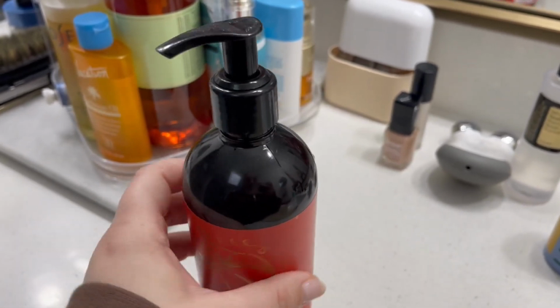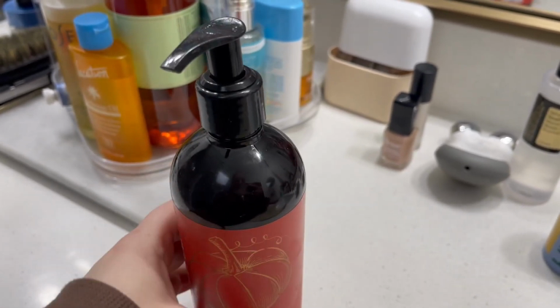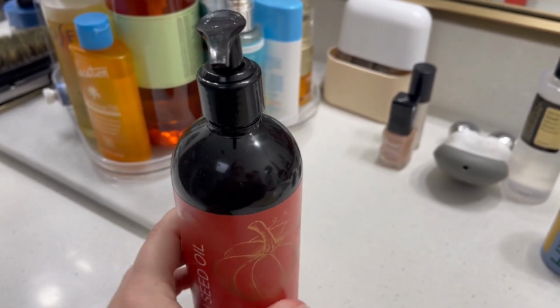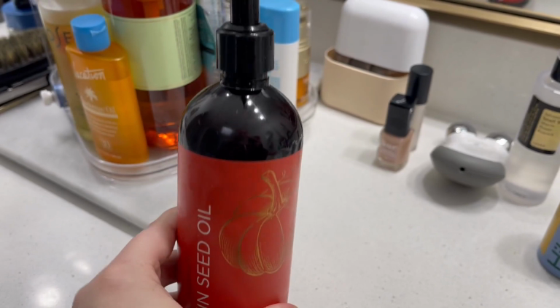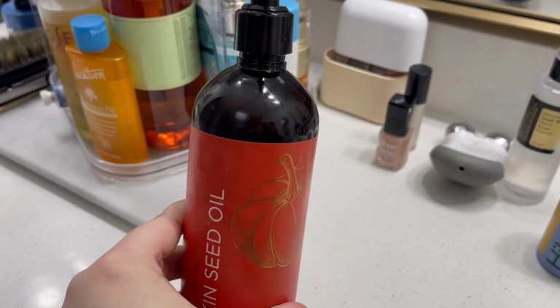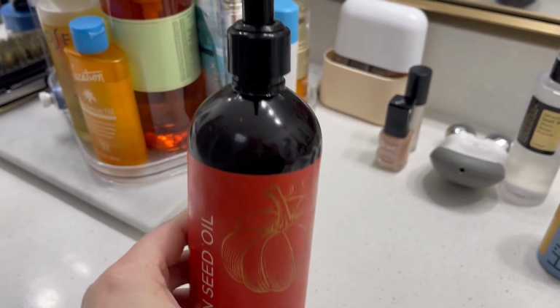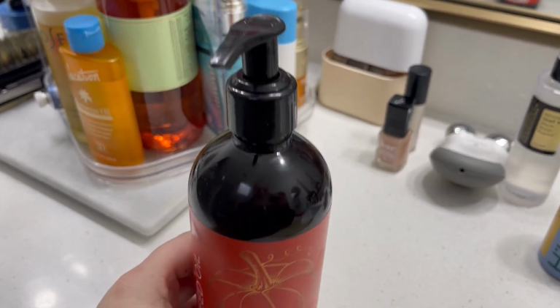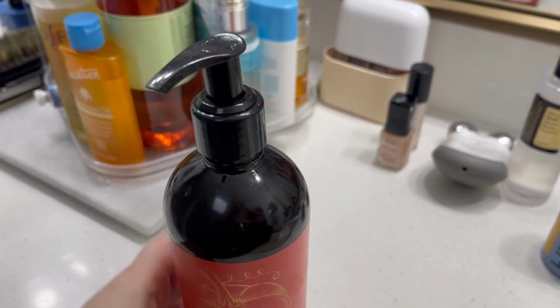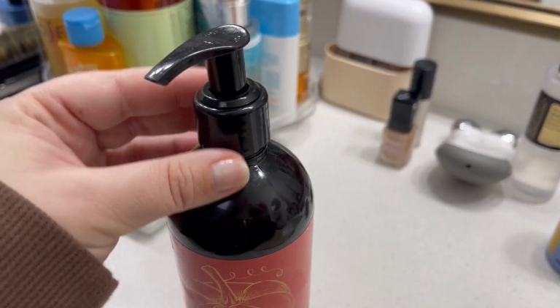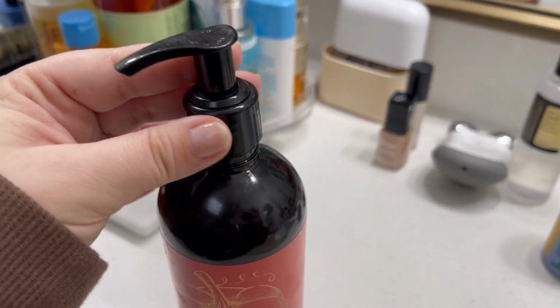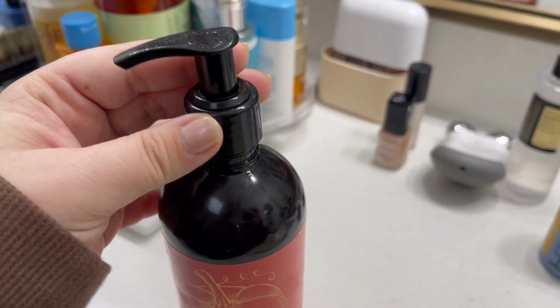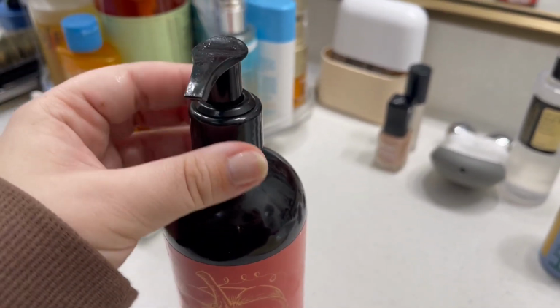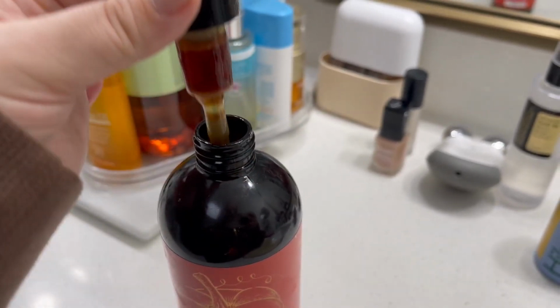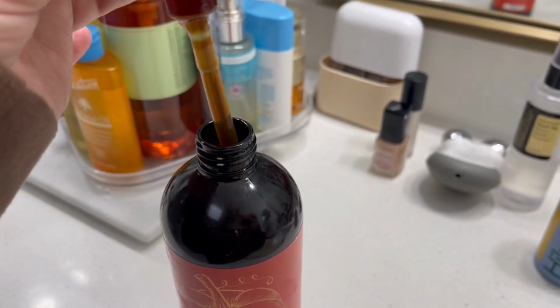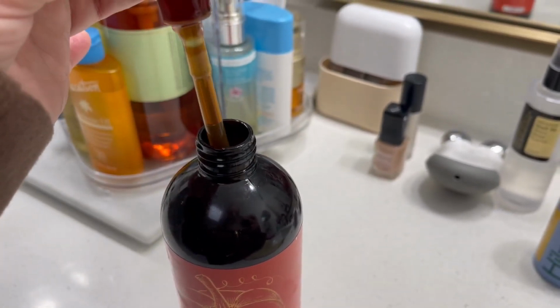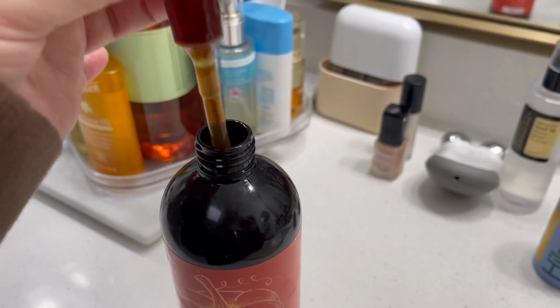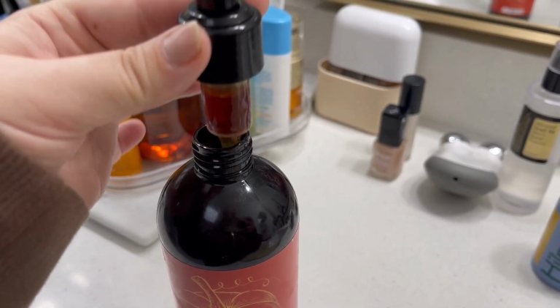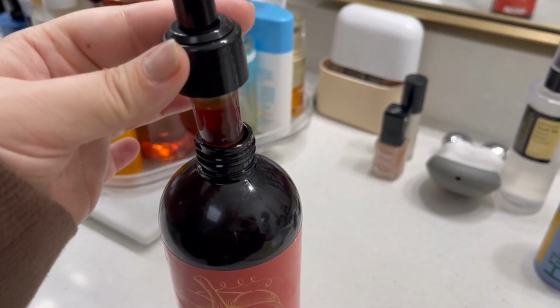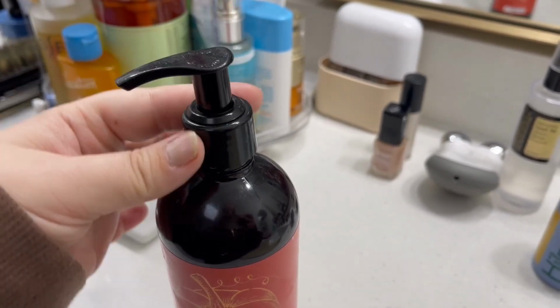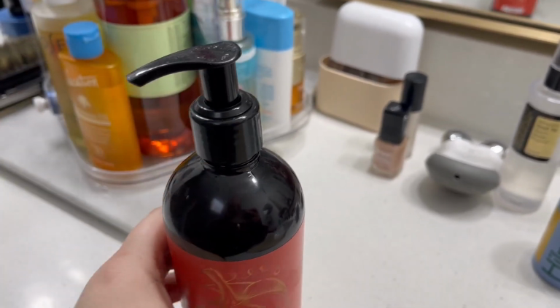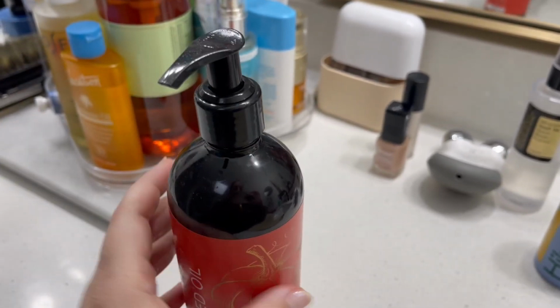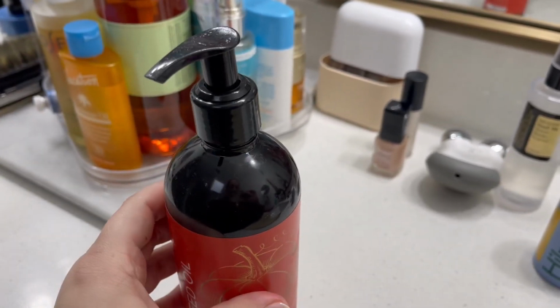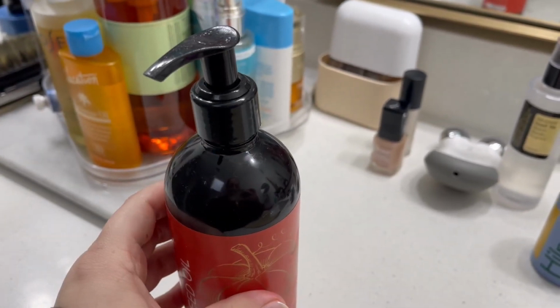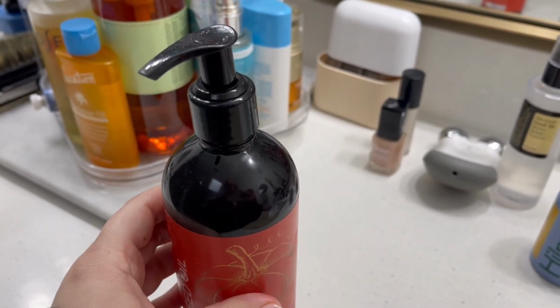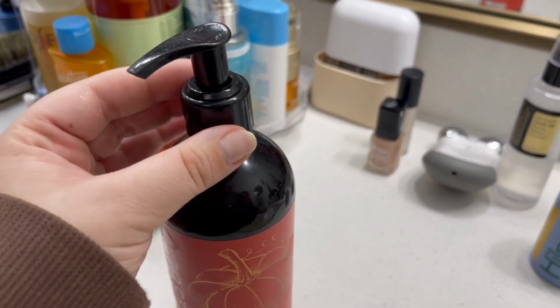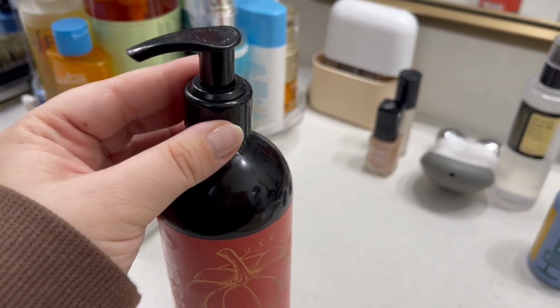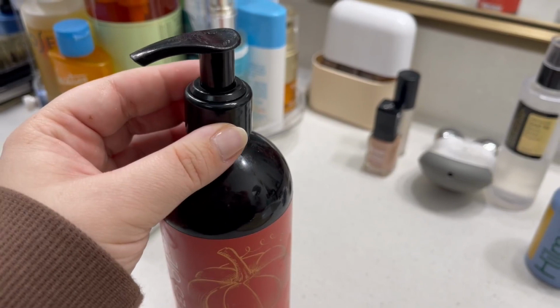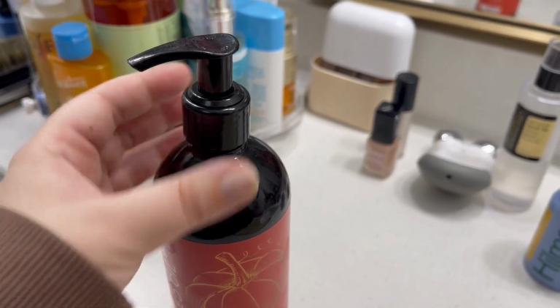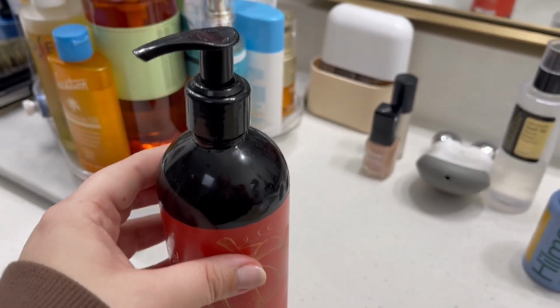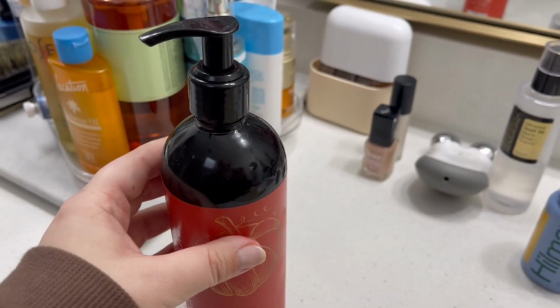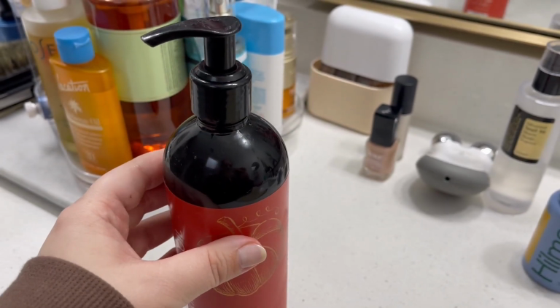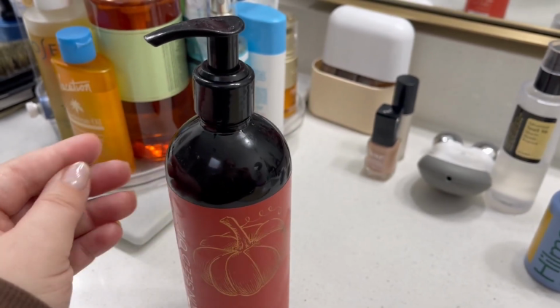This is very unexpected. I really didn't even know that pumpkin seed oil was a thing. Again, no scent. It does have a little bit of a darker hue, but I have bleach blonde hair and I've been putting this in my hair on the ends and then I will just take what is left over and rub it.